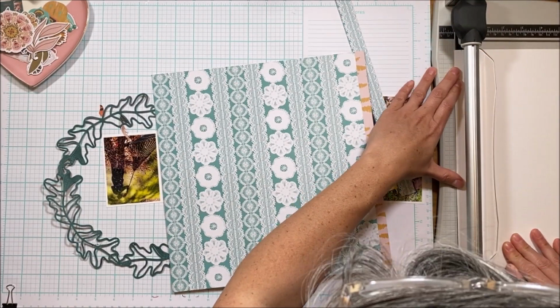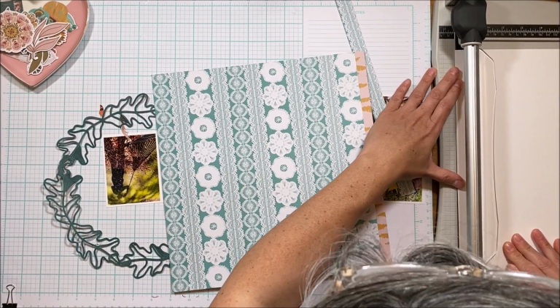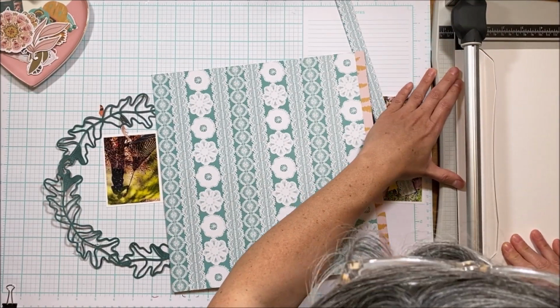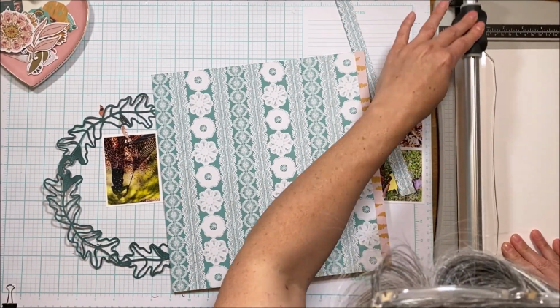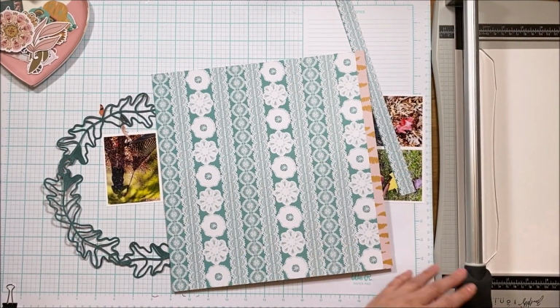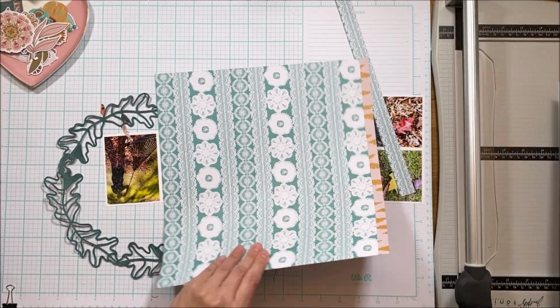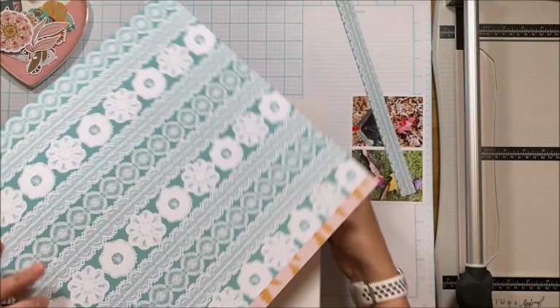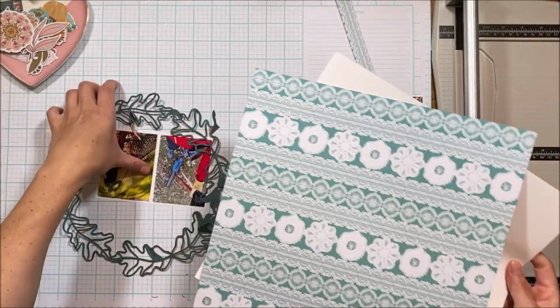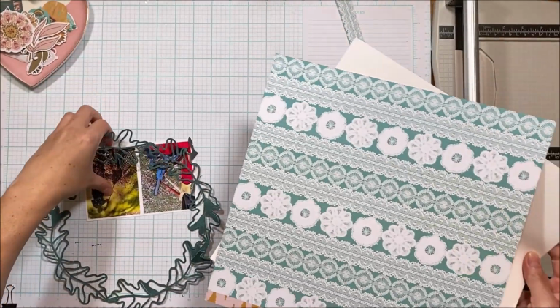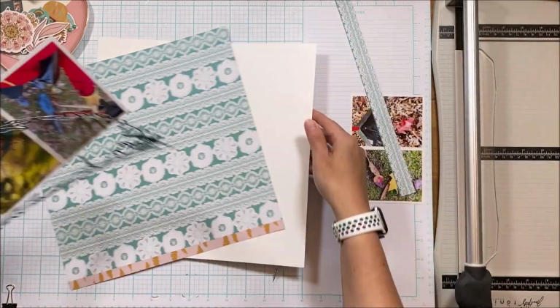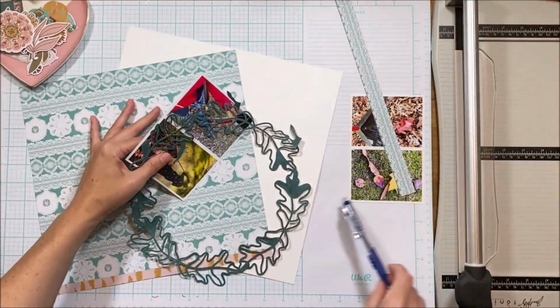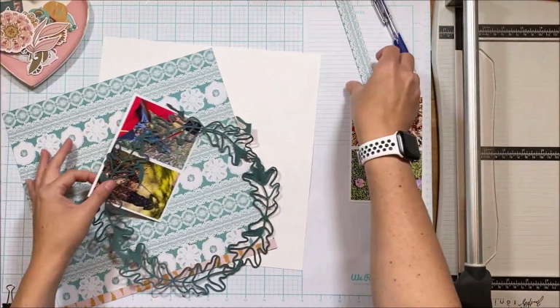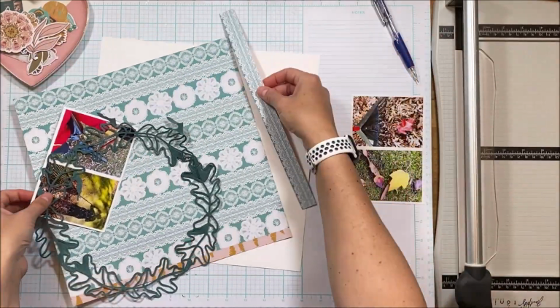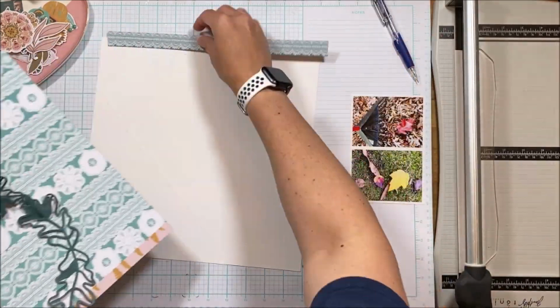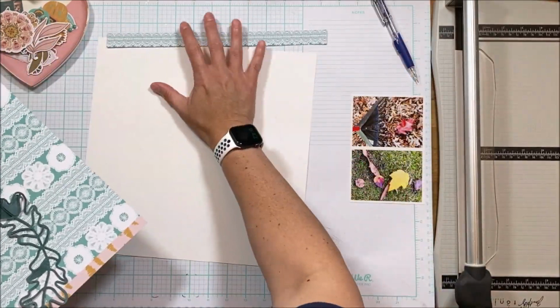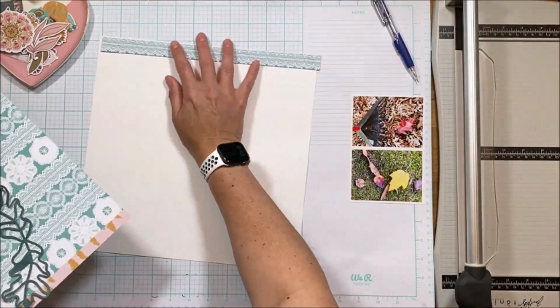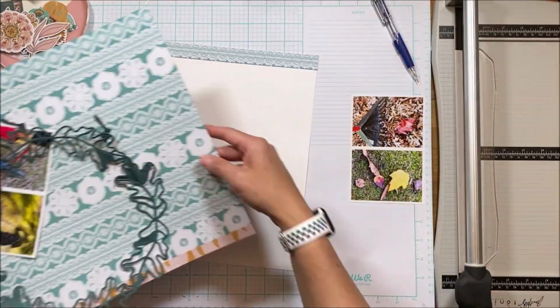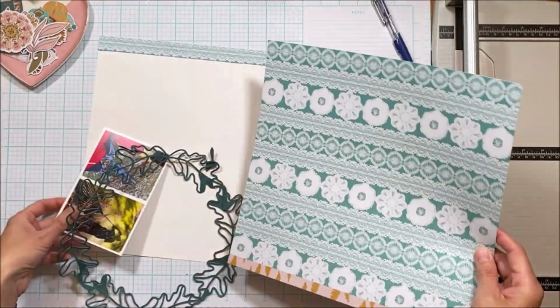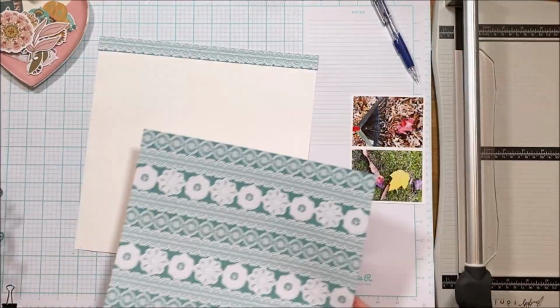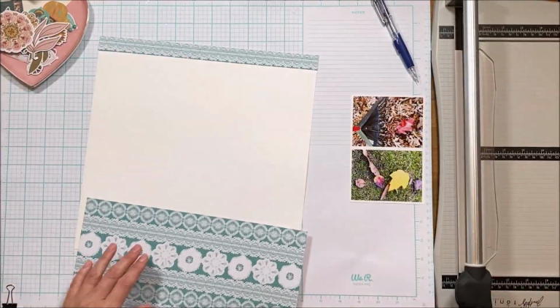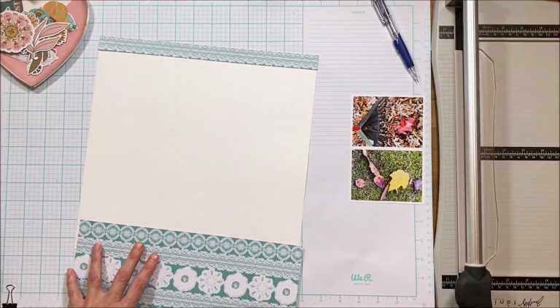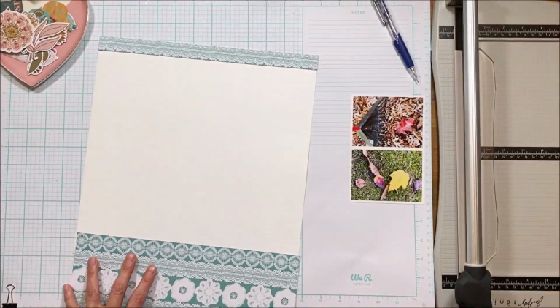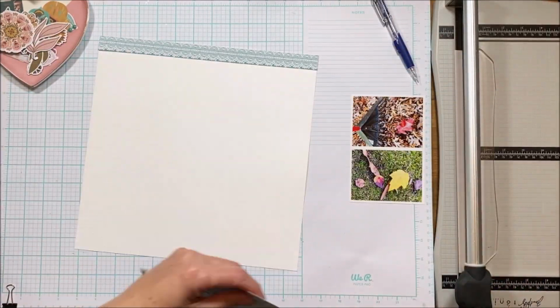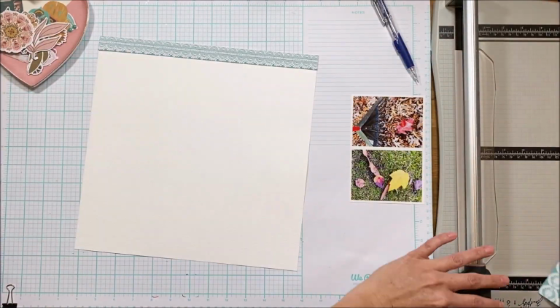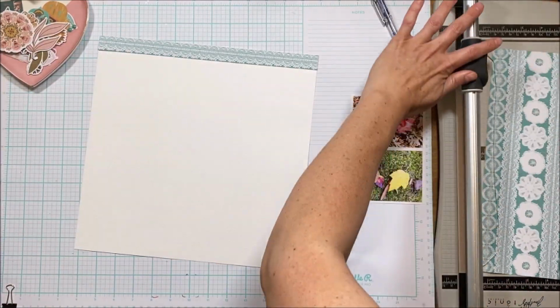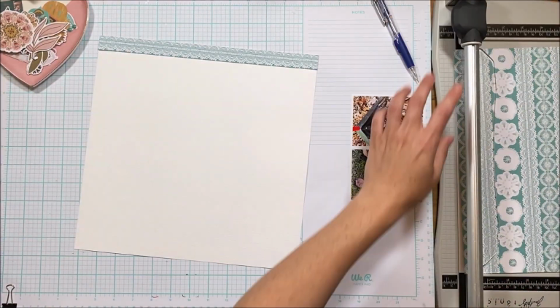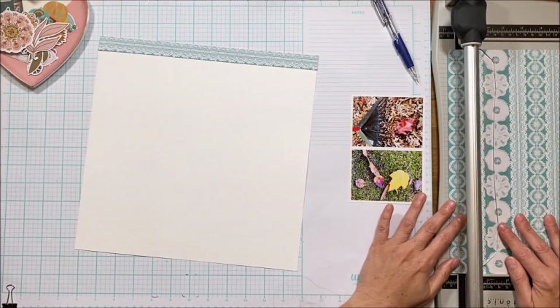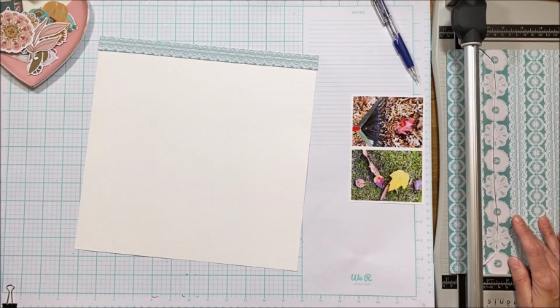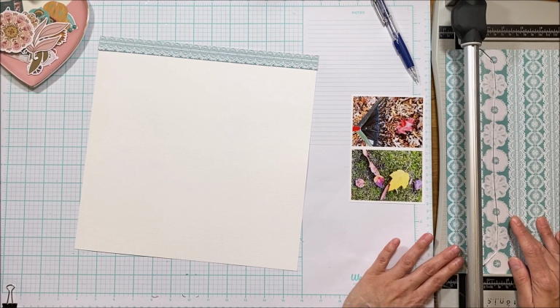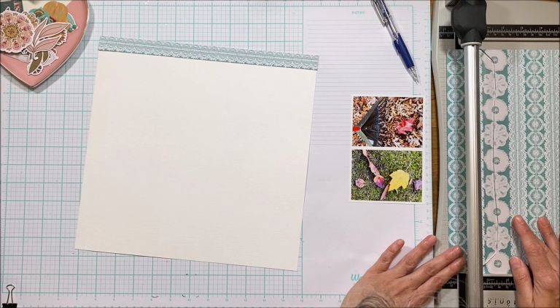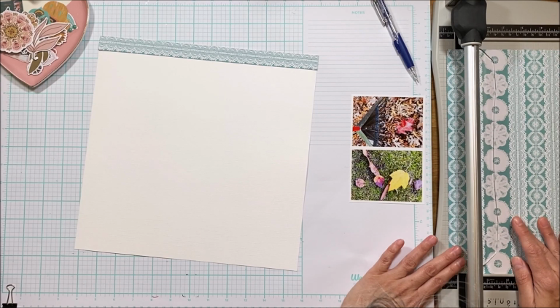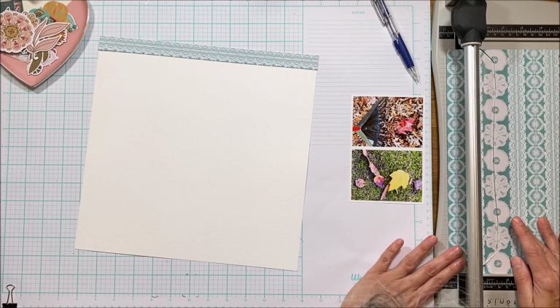So when you get your kit there is a selvage and you don't need to figure out how much you need to cut off — just cut off at the selvage. Yay, using my brain!